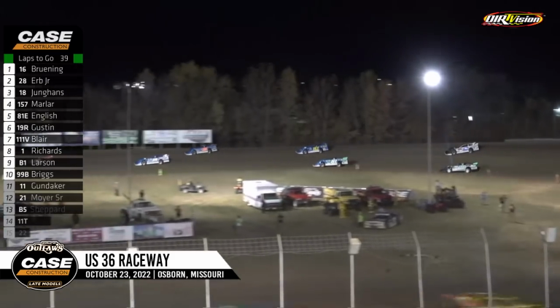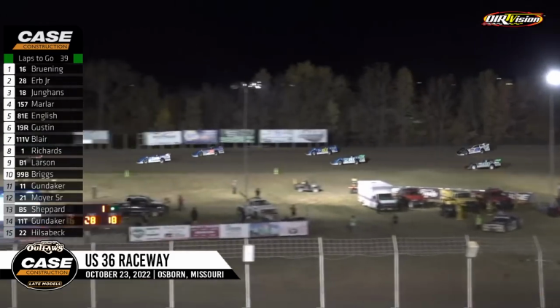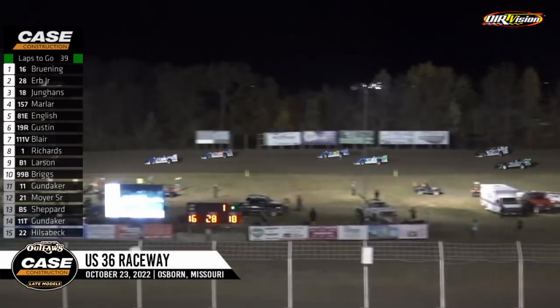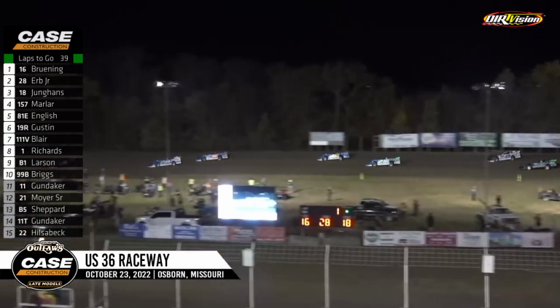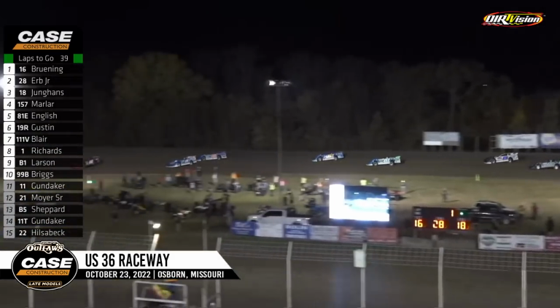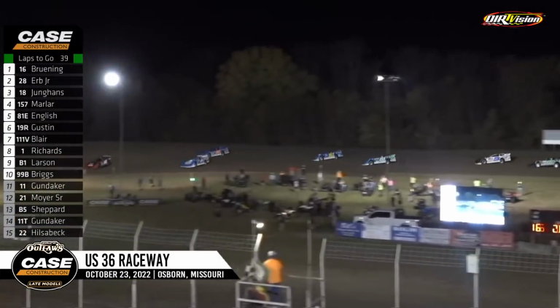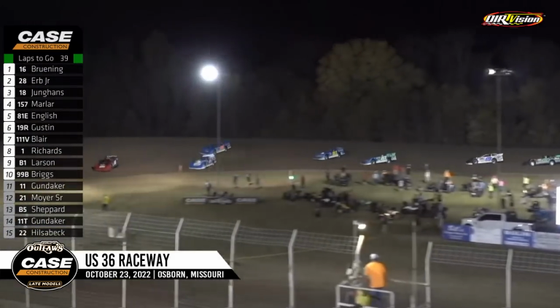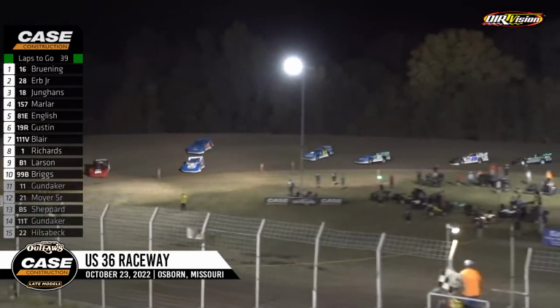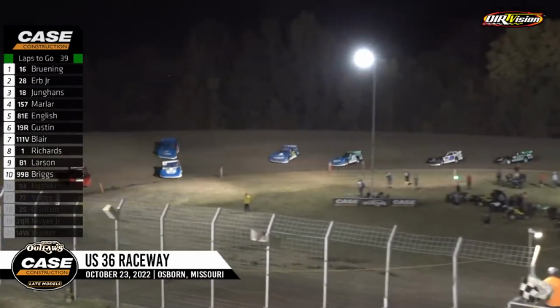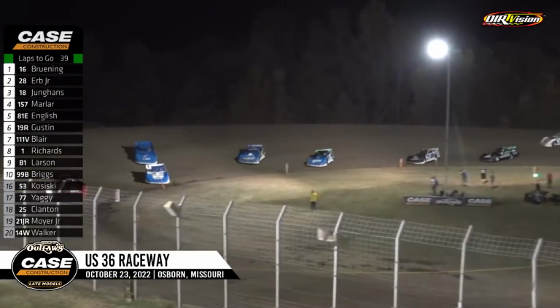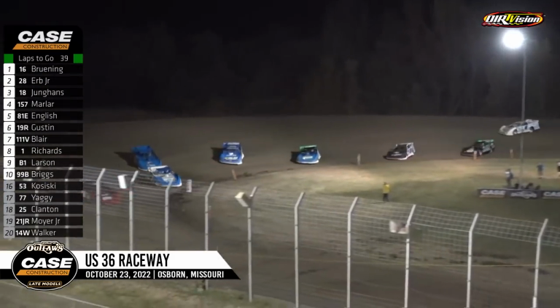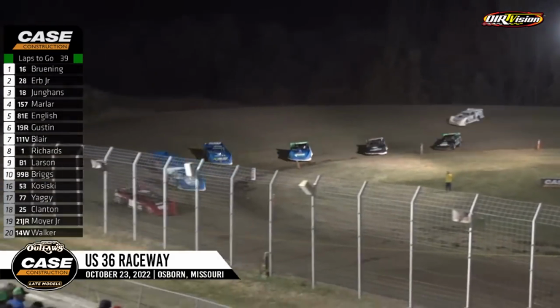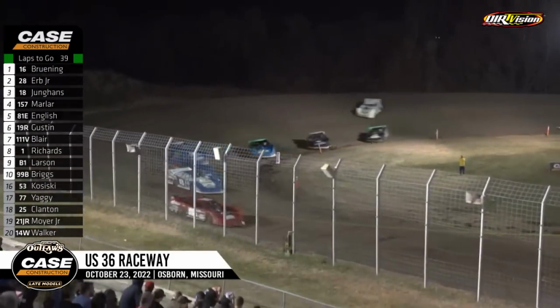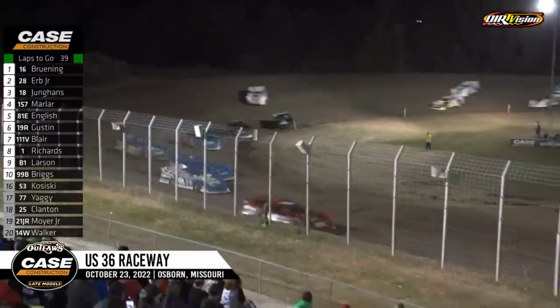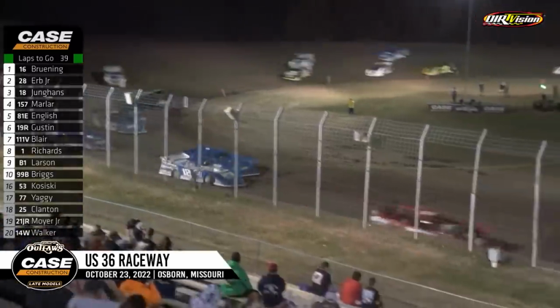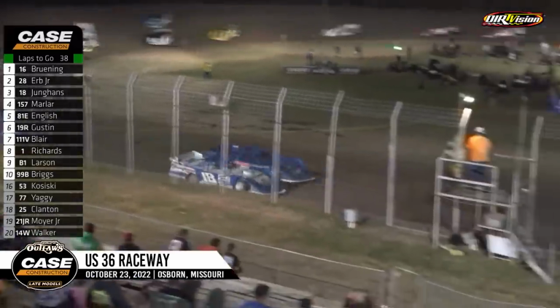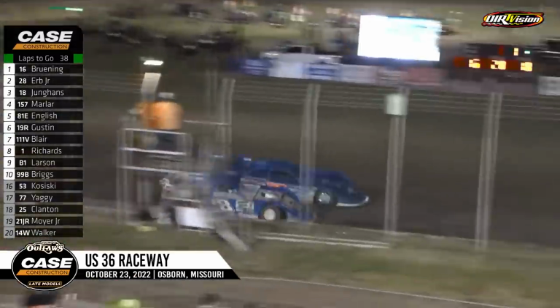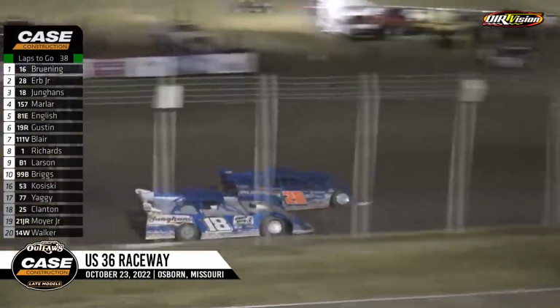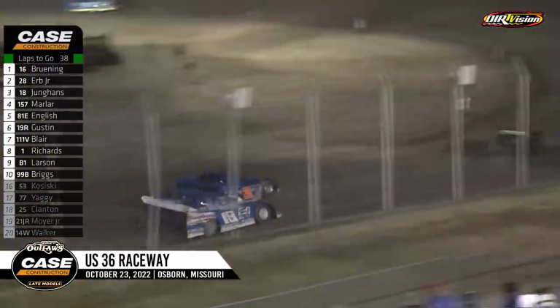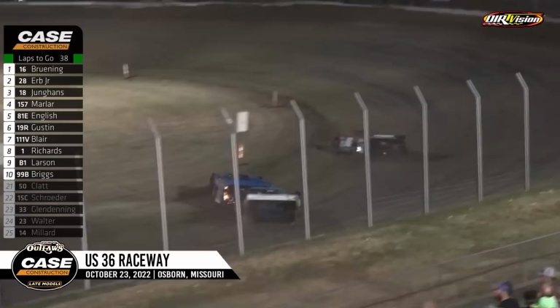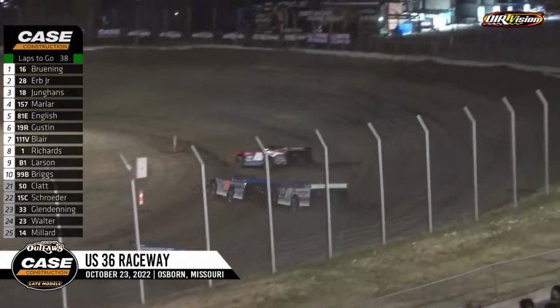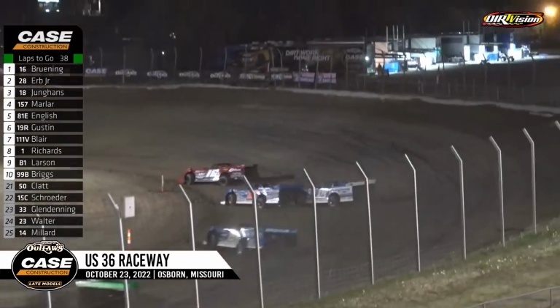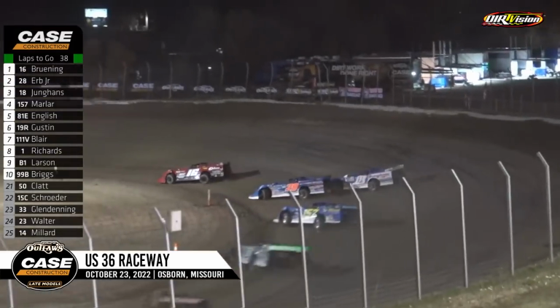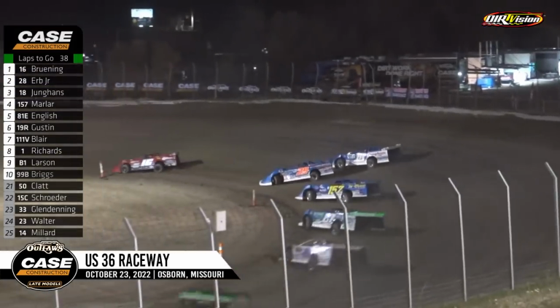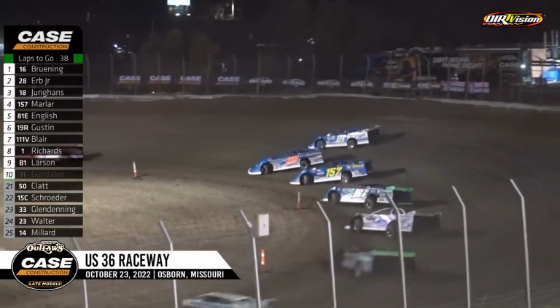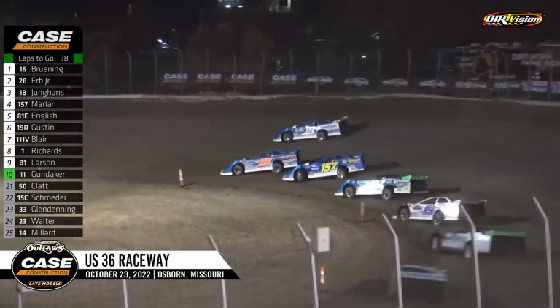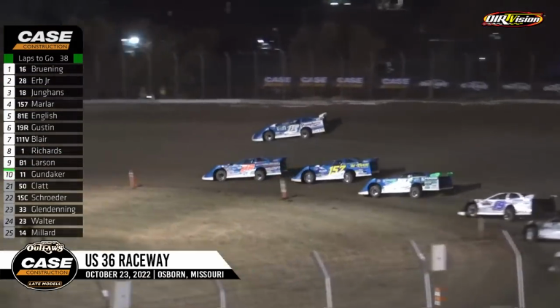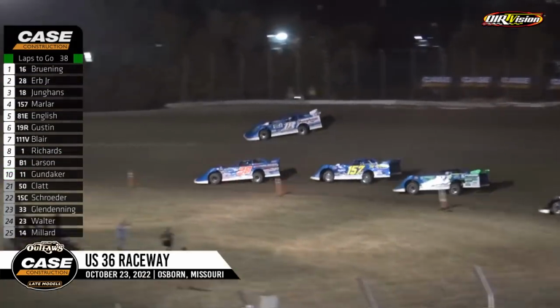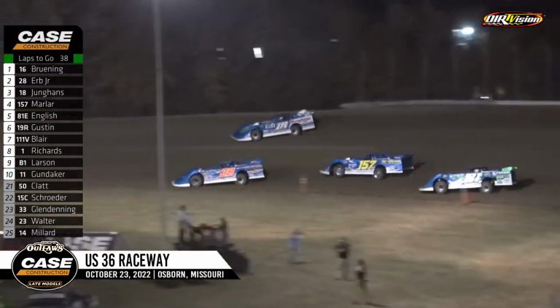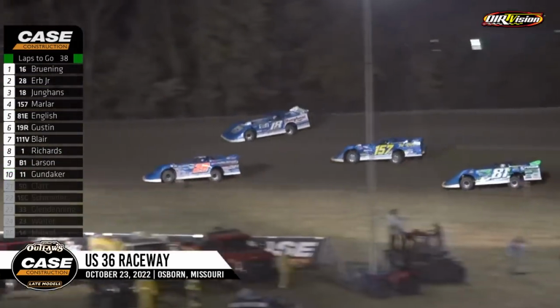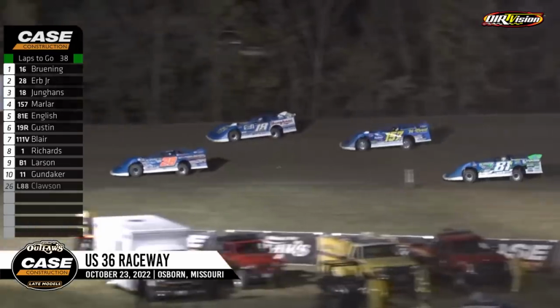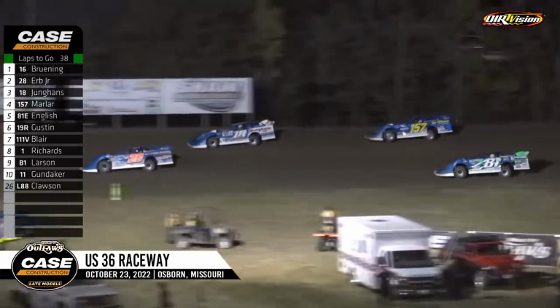Younghands gets around the 28 of Dennis Herb Jr. — wow, what a run by Younghands on the bottom off of corner number four. Now Dennis going to cross him over, he'll take second down the front straightaway. How about that move by Dennis Herb Jr. — the crosser — oh, hang on, as Herb almost went around. He saves it, Klausen out of this one.